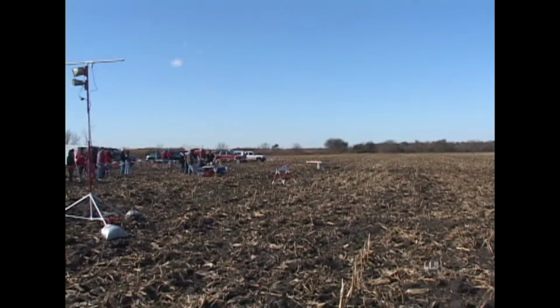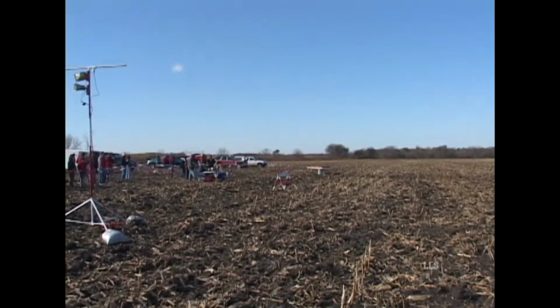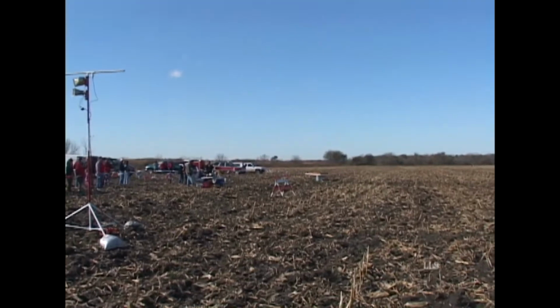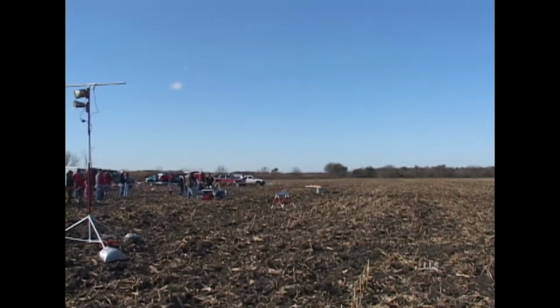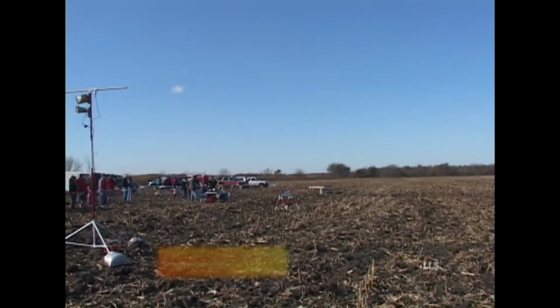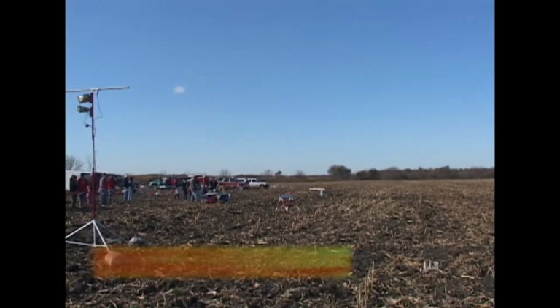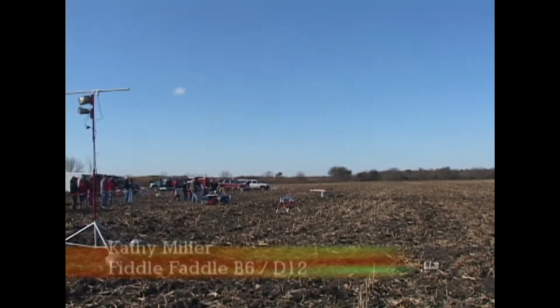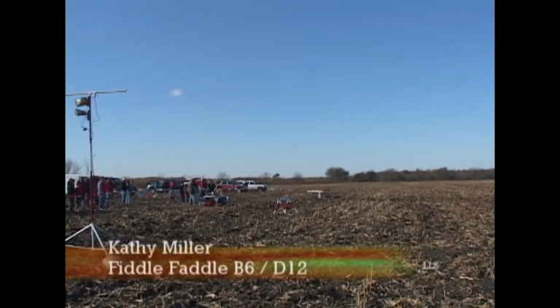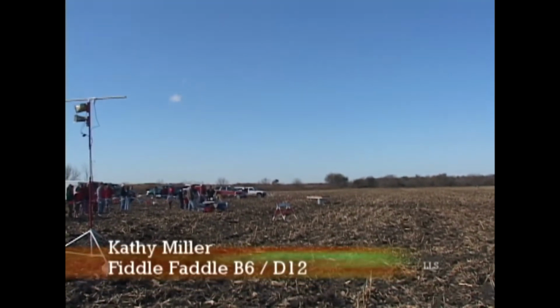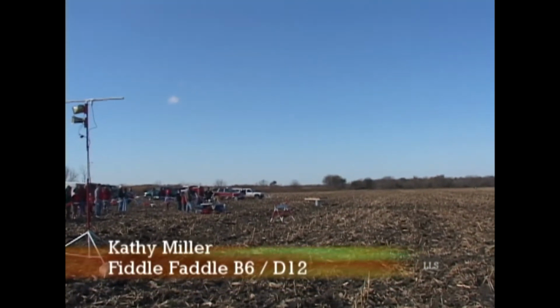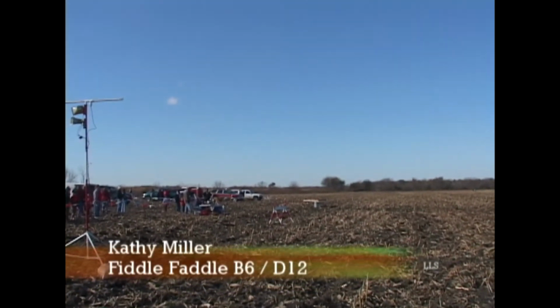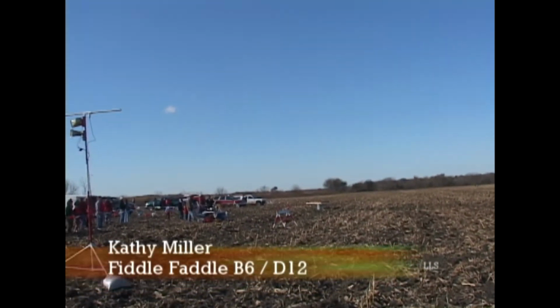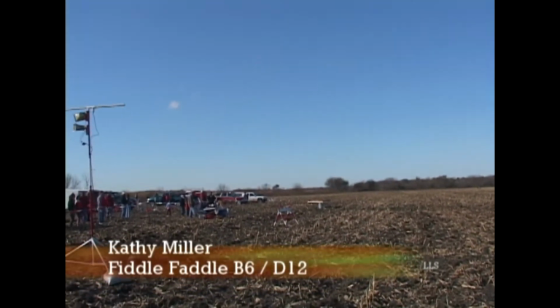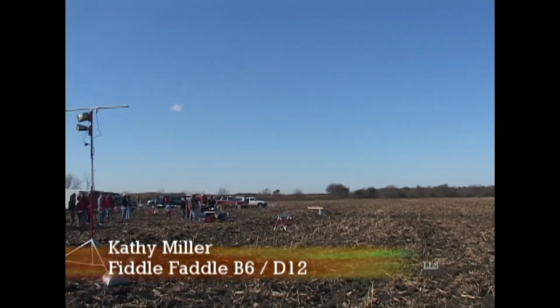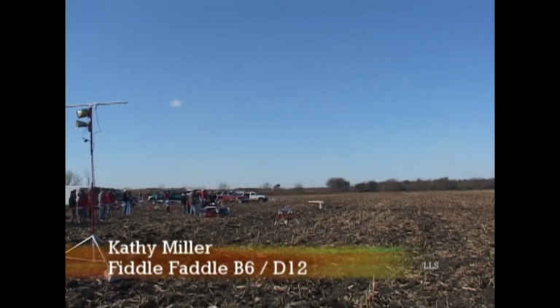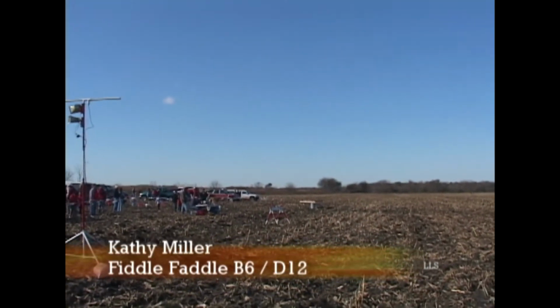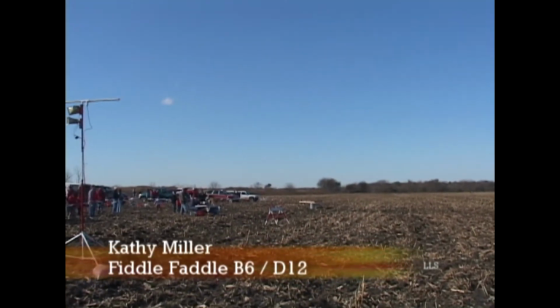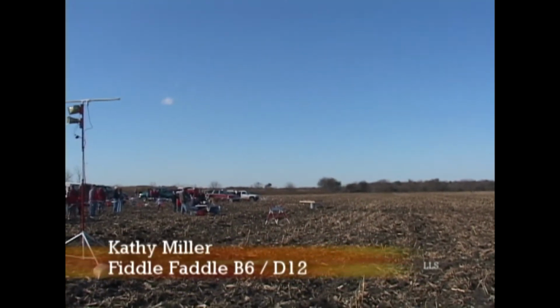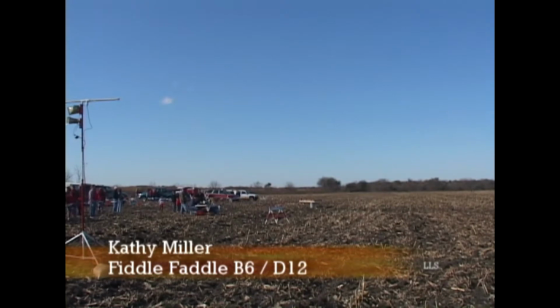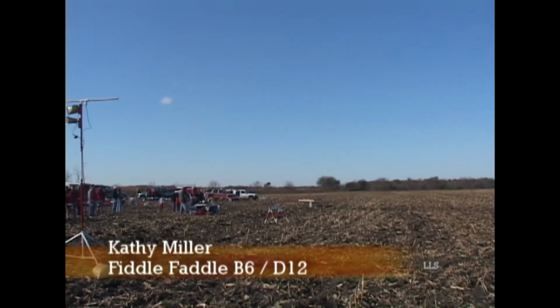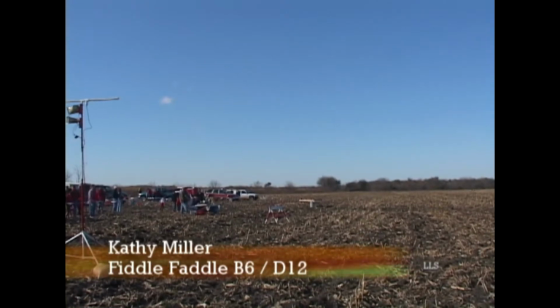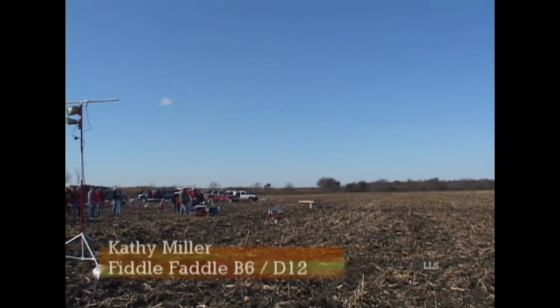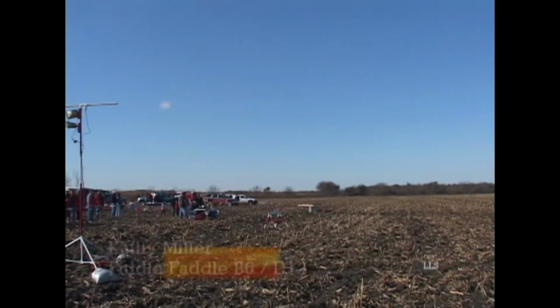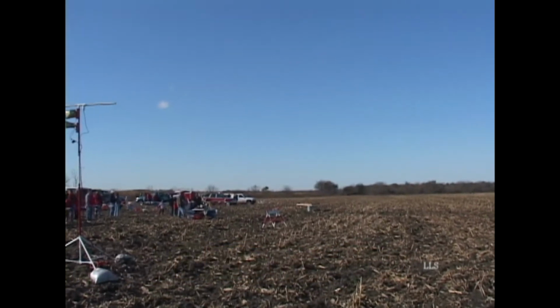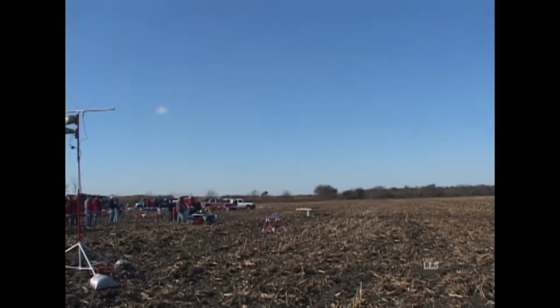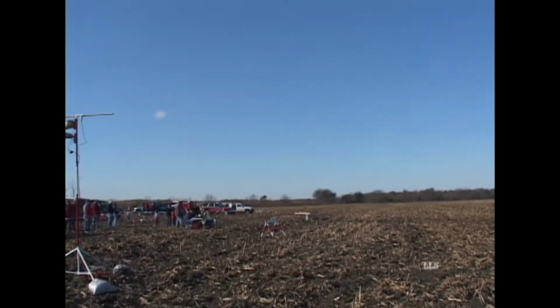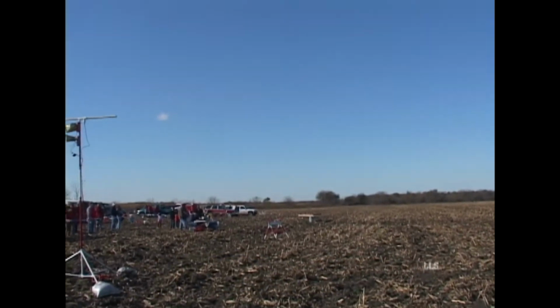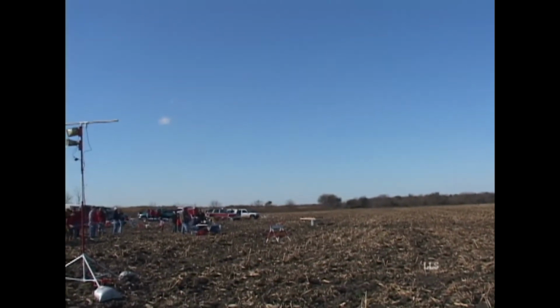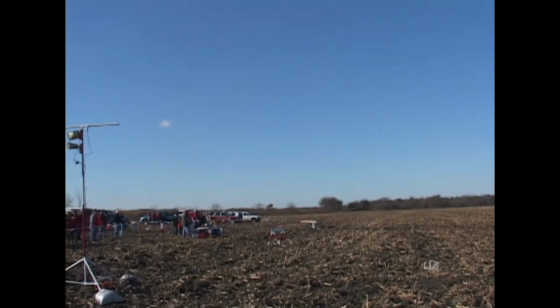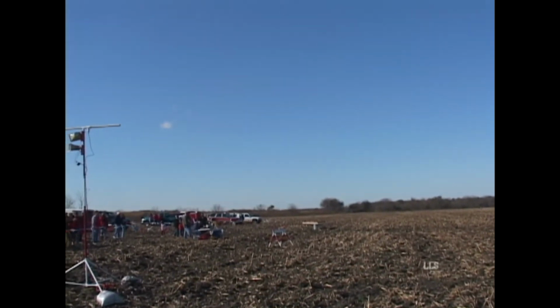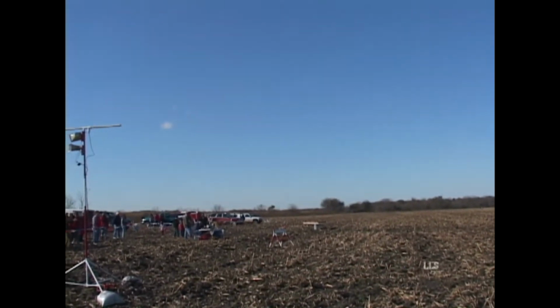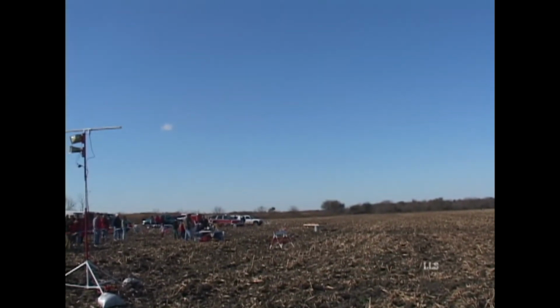Pad number 1 is flying on a B6-4 motor. This is a D-Cell. Launching on pad number 1 in 5, 4, 3, 2, 1, 0.